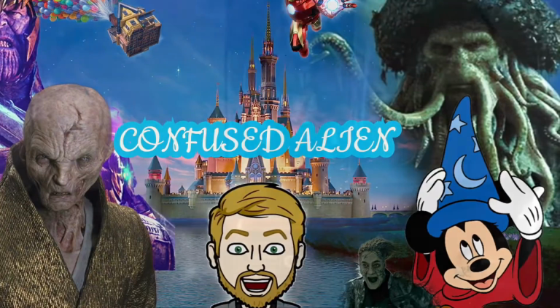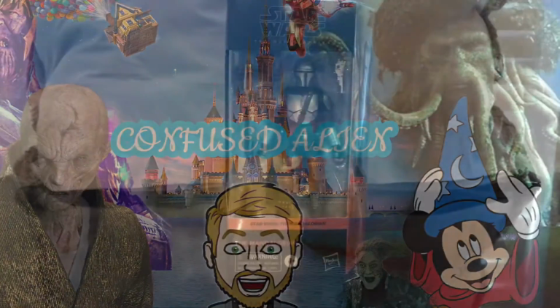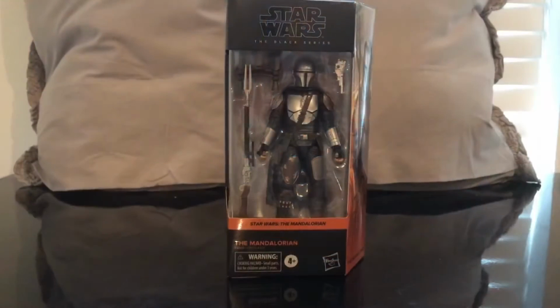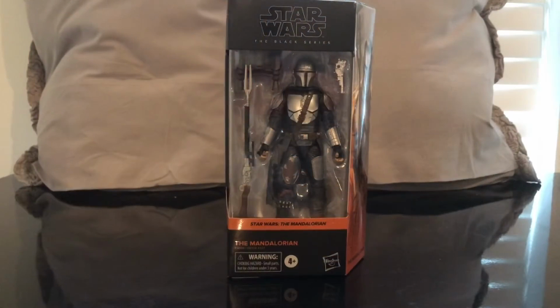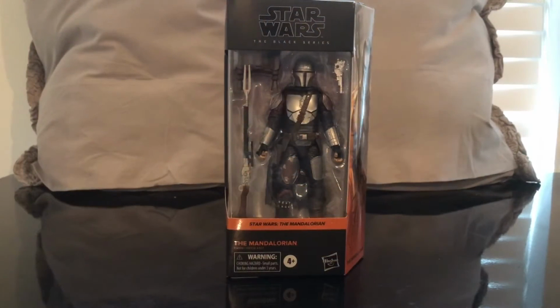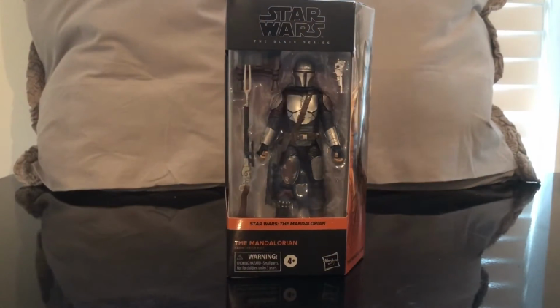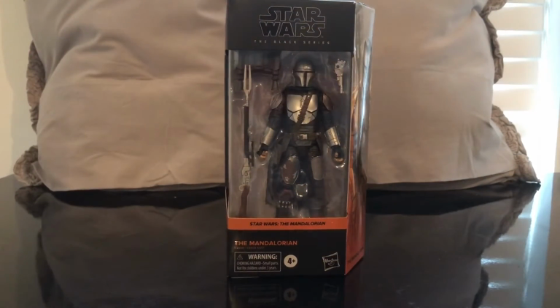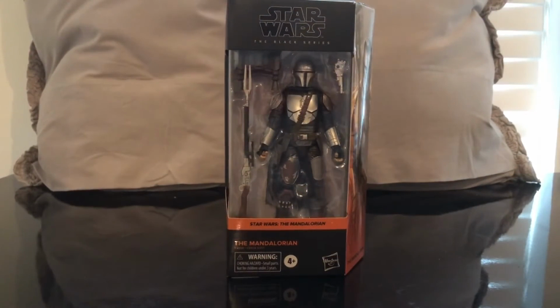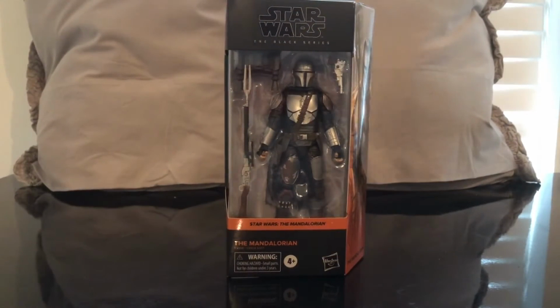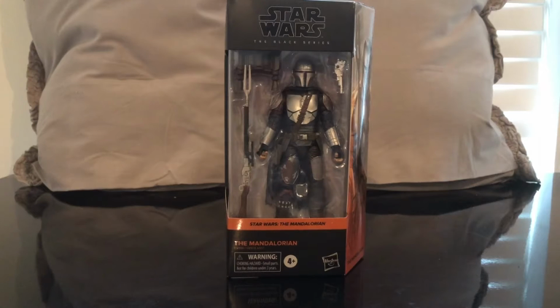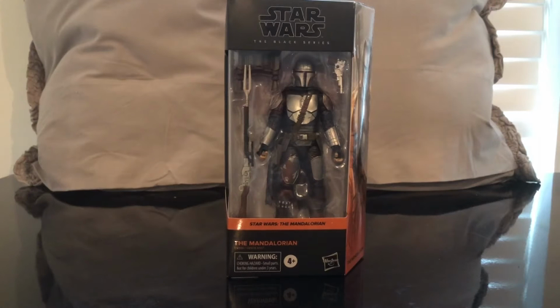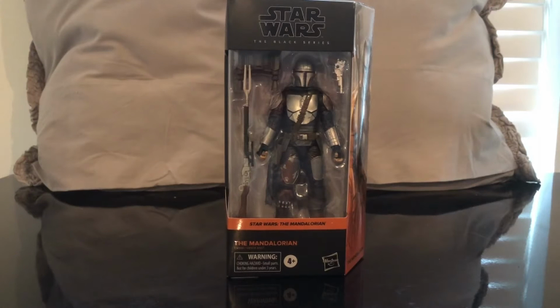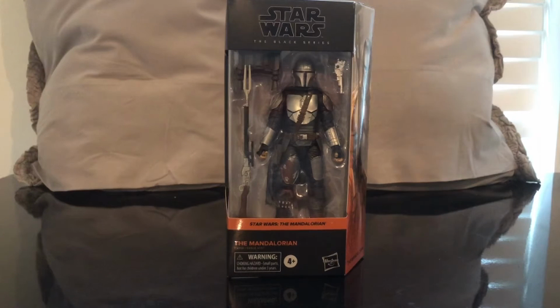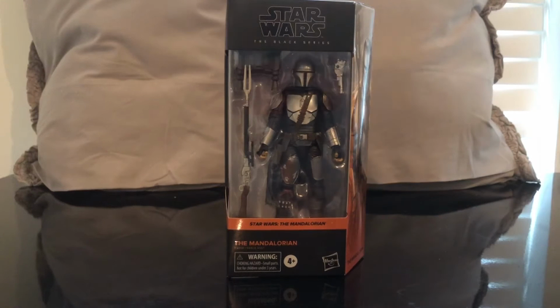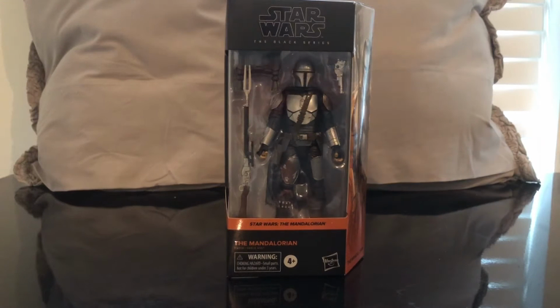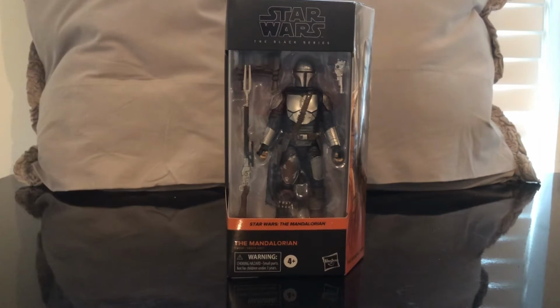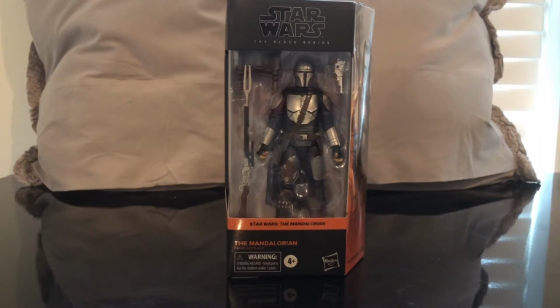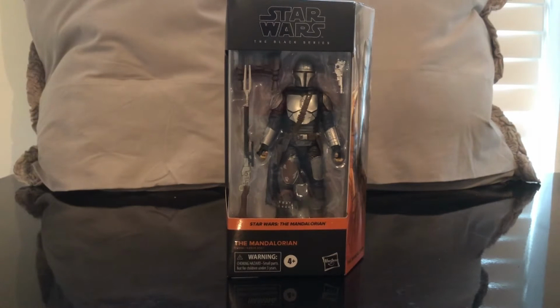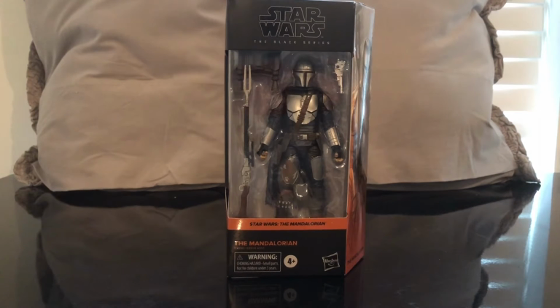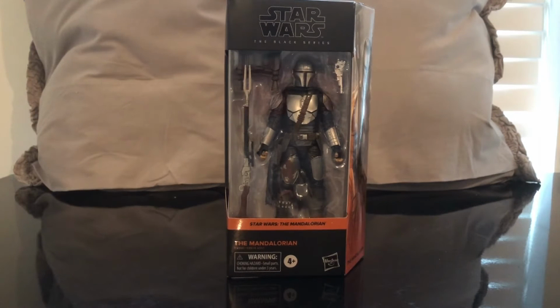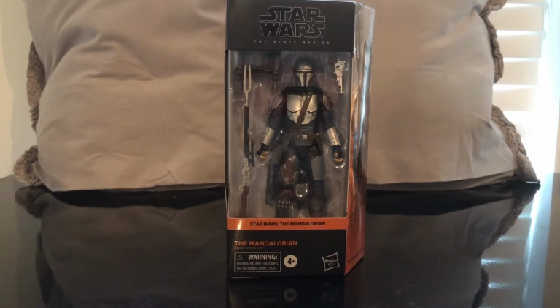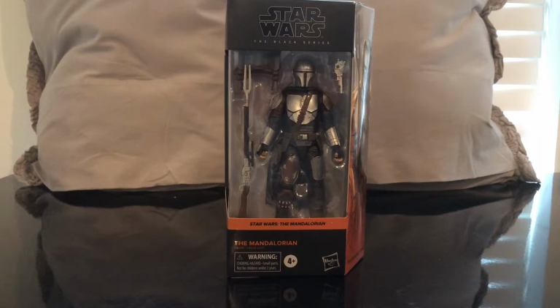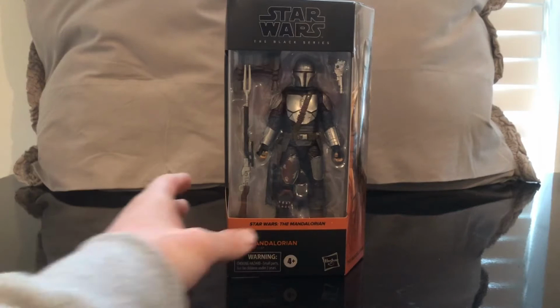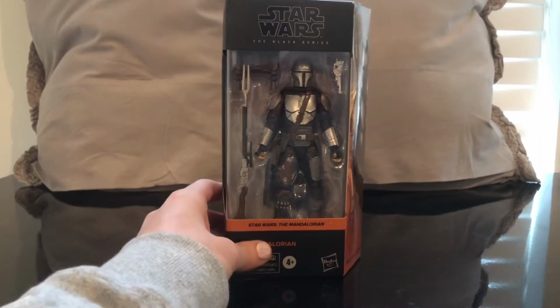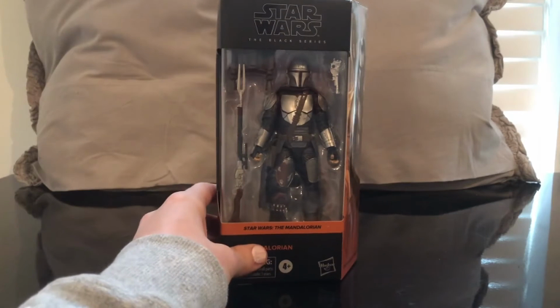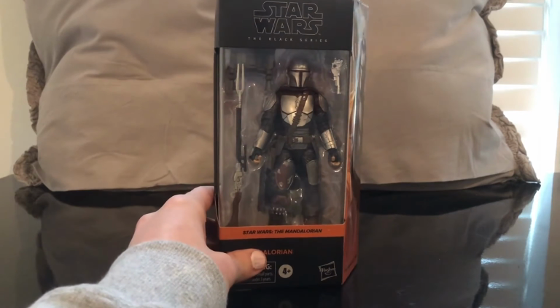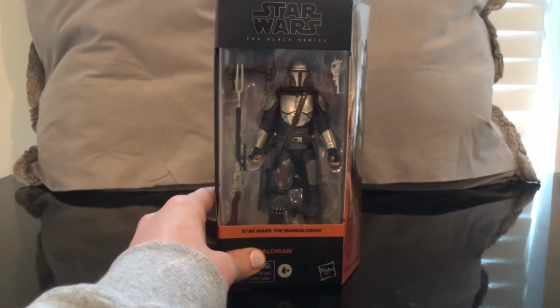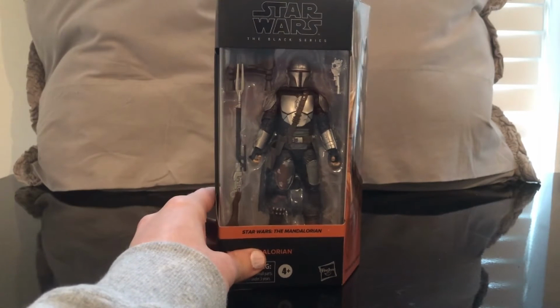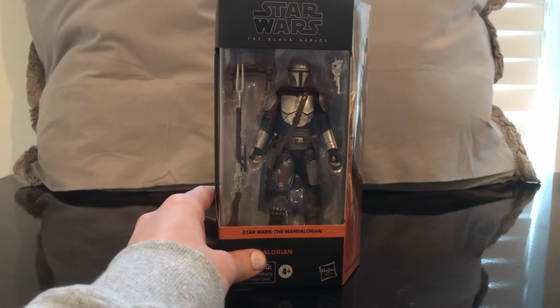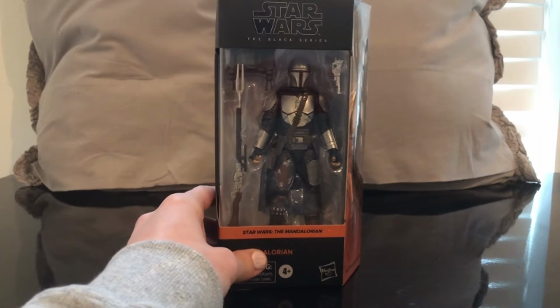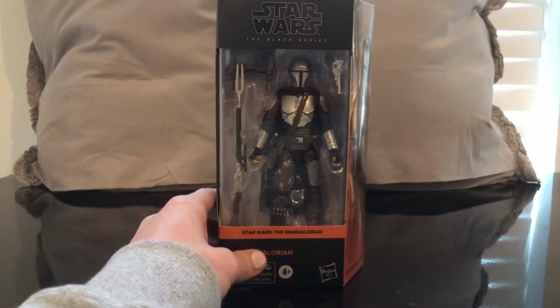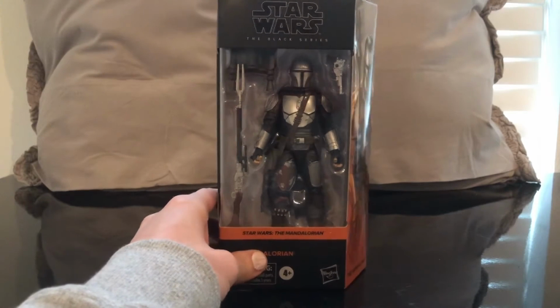What's up guys and welcome to the channel. Today we have a Star Wars The Black Series from the Mandalorian wave — the Mando in Beskar. So let's take a close look at the packaging, we'll crack this guy open, go over articulation, and do some size comparisons.